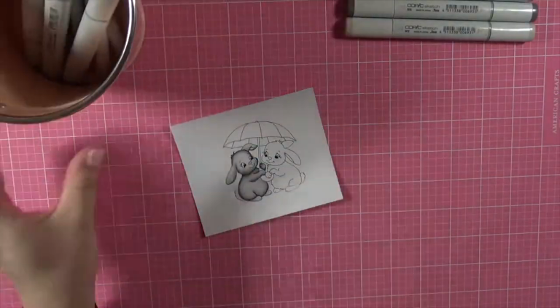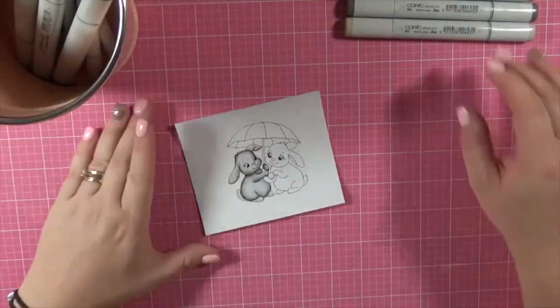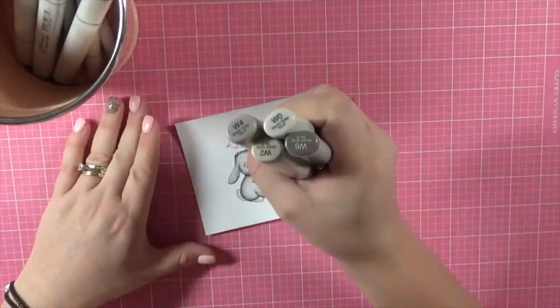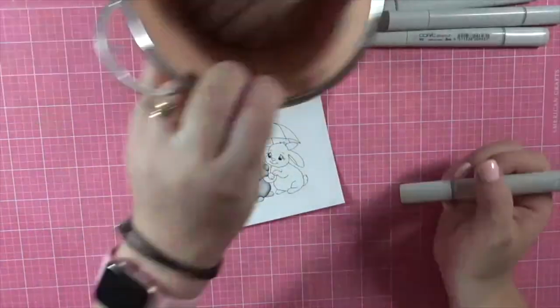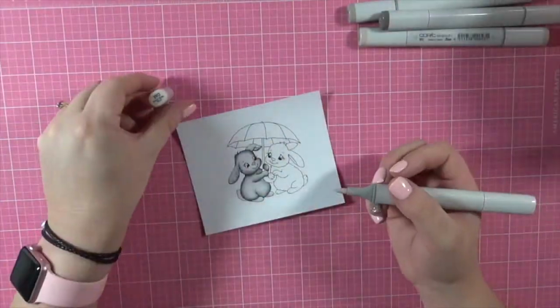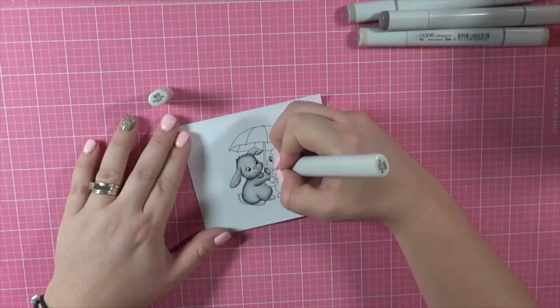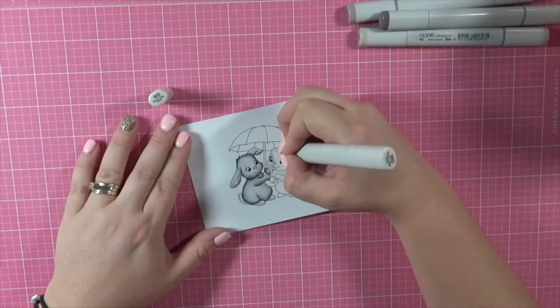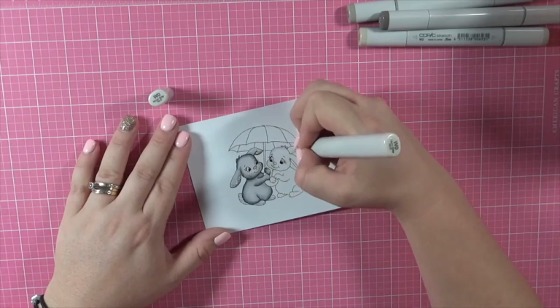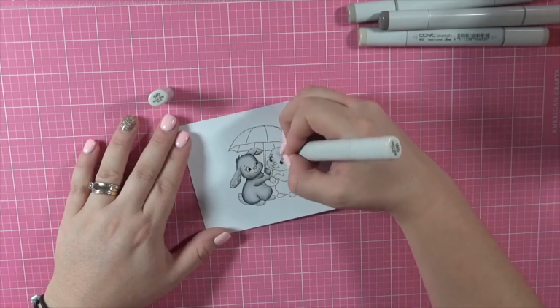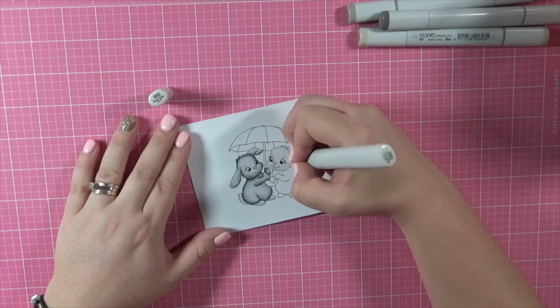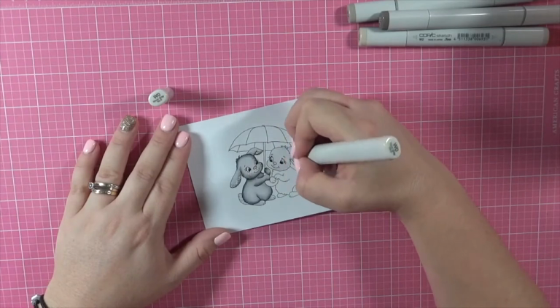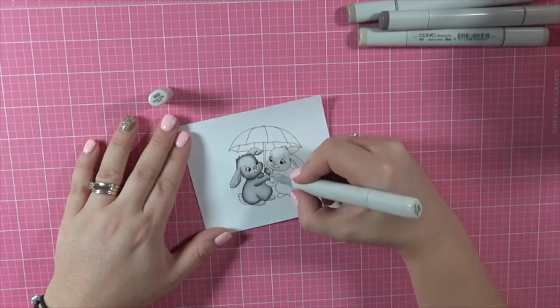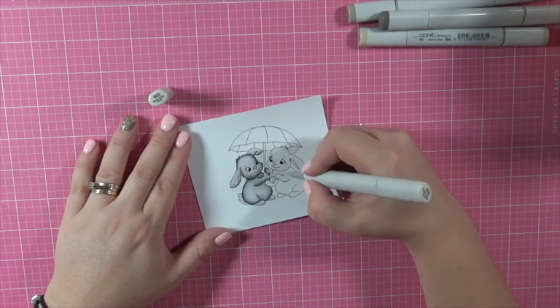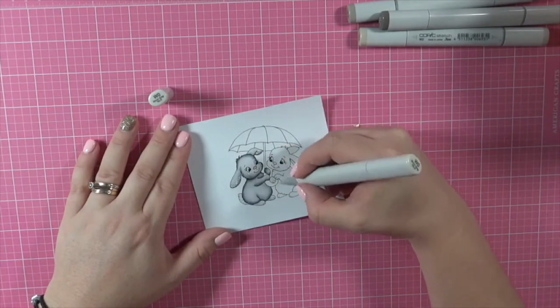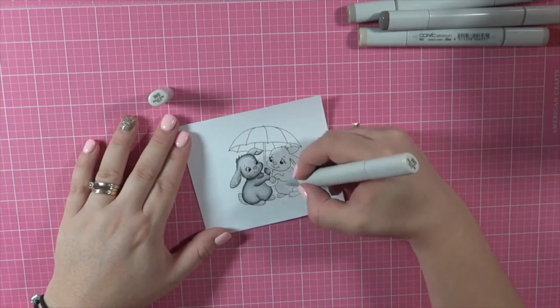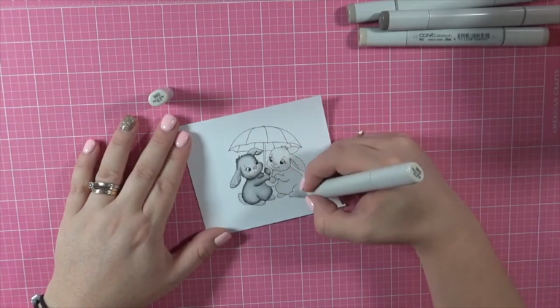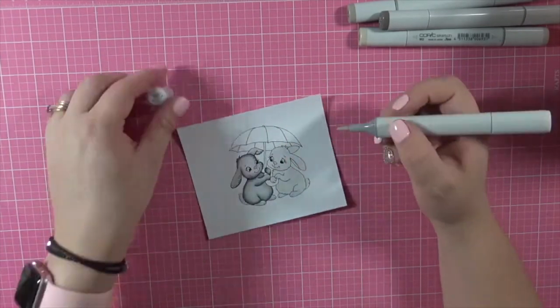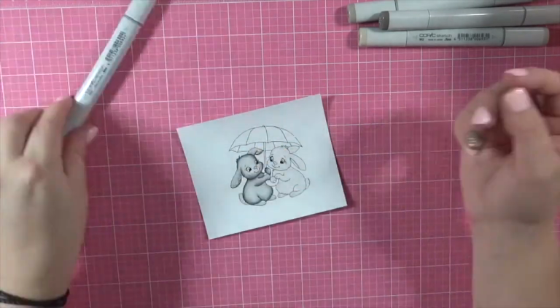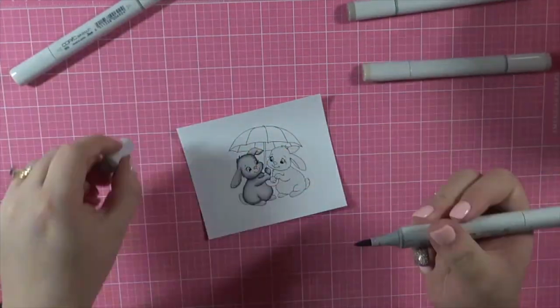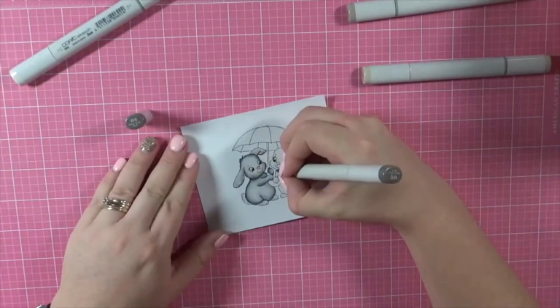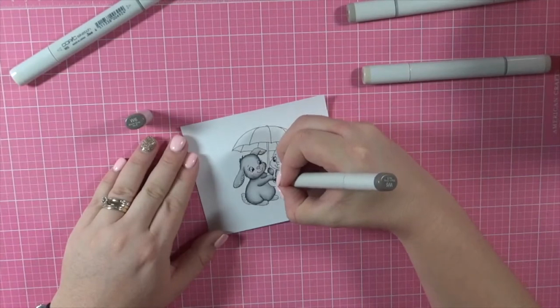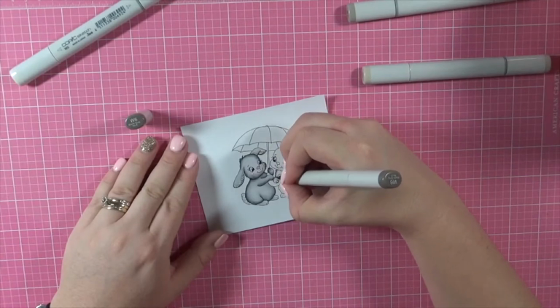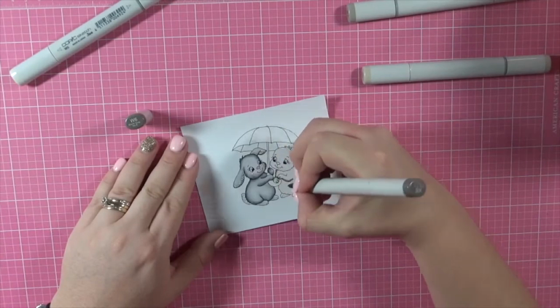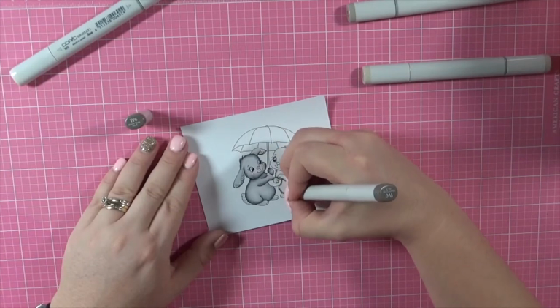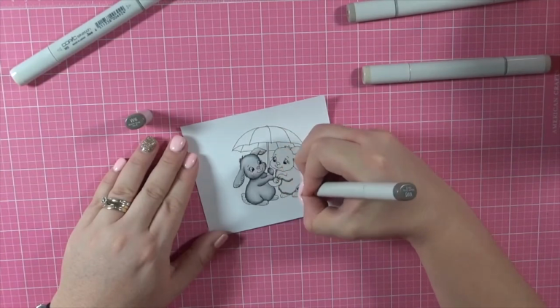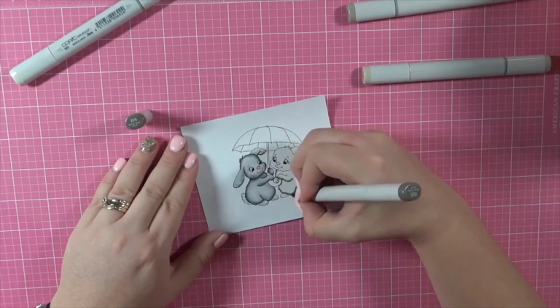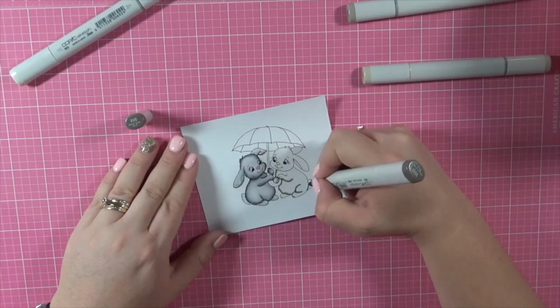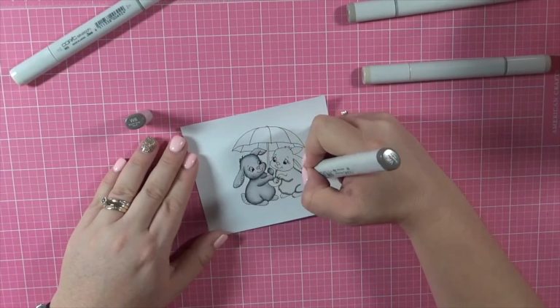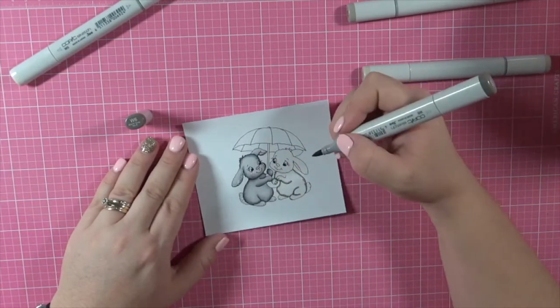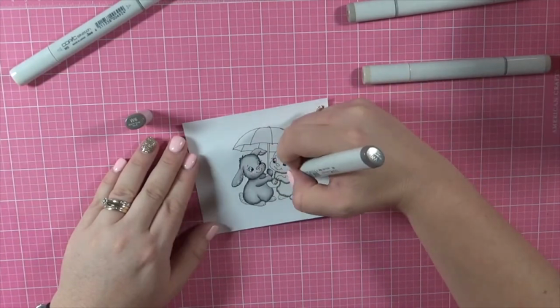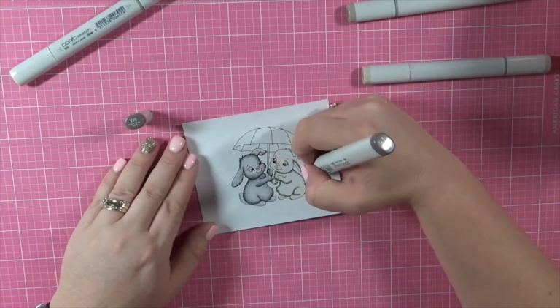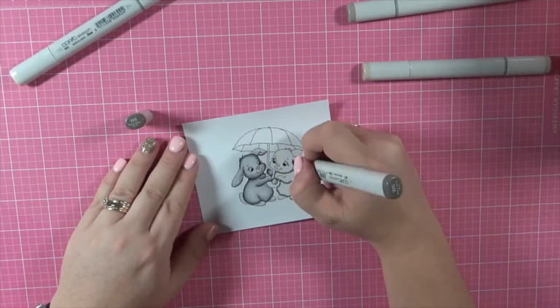I'm just going in with my Uniball white broad gel pen and adding in some details to the little bunny. Now I'm going to go in and color the other little bunny. I'm going in with the W markers to color him in.